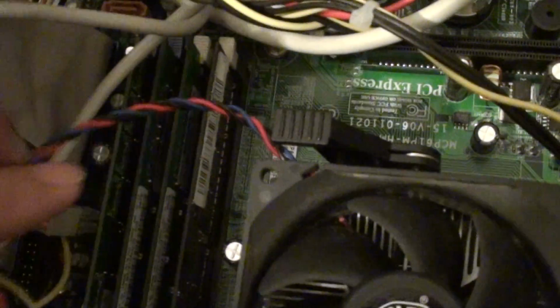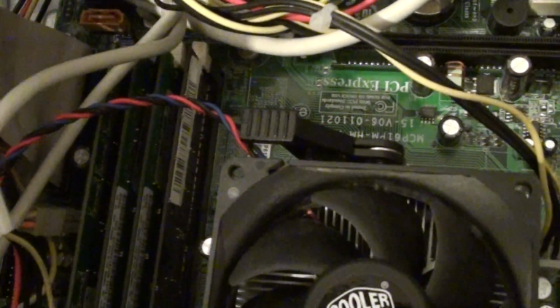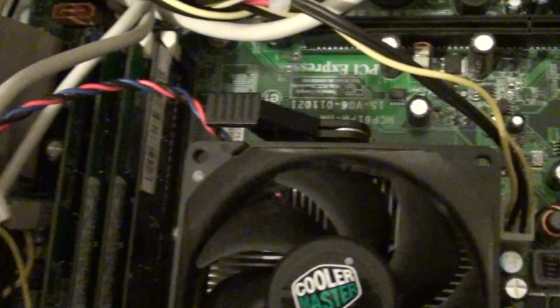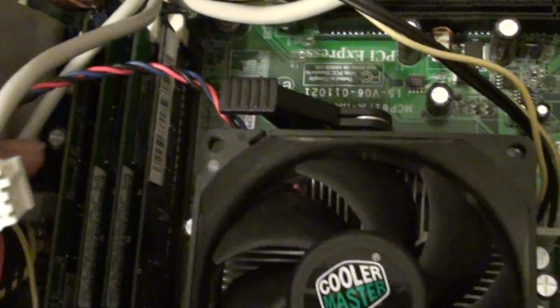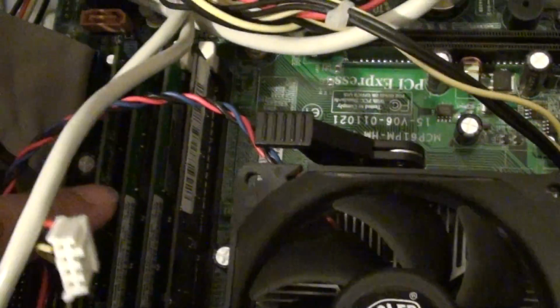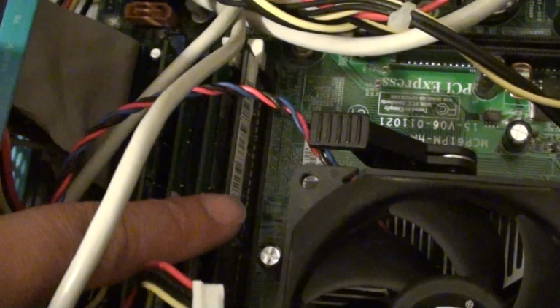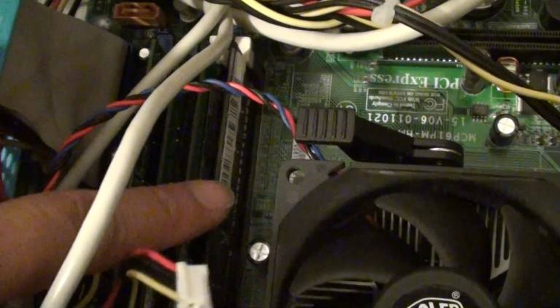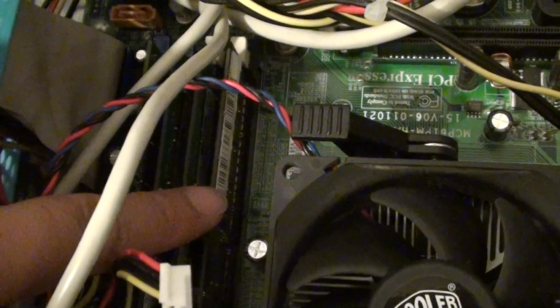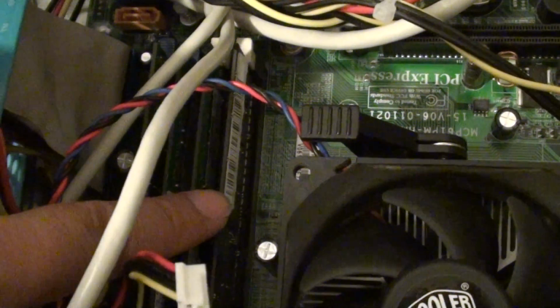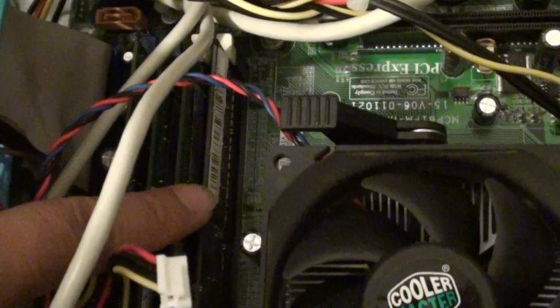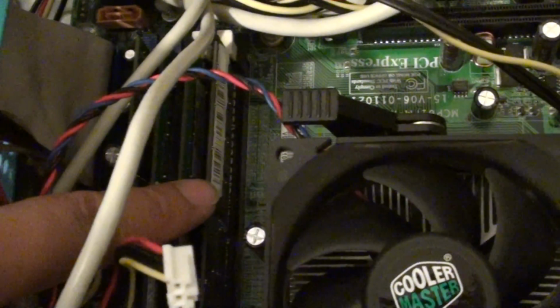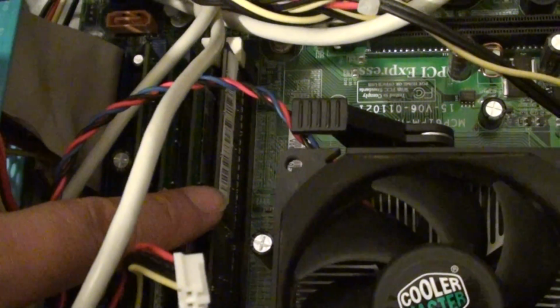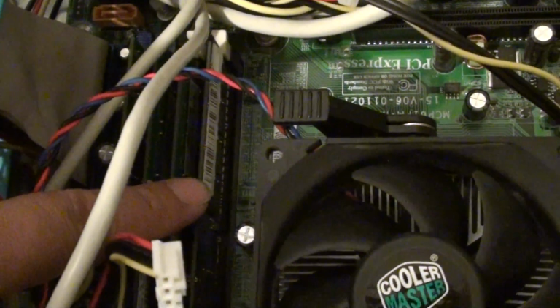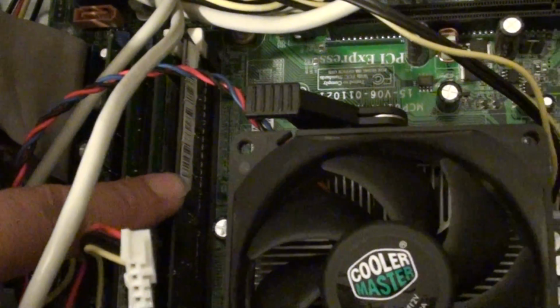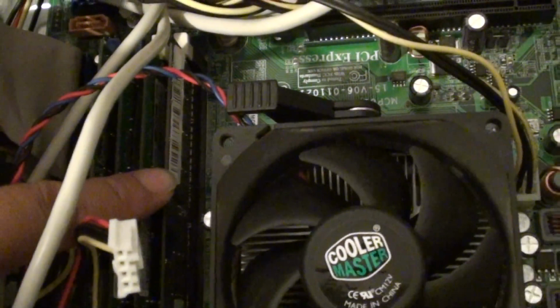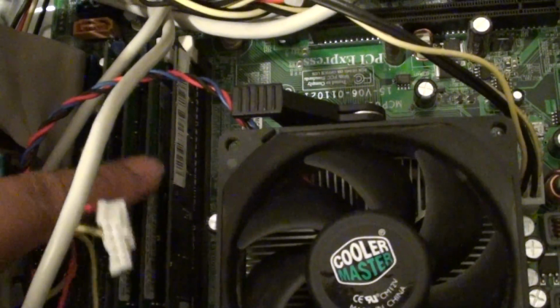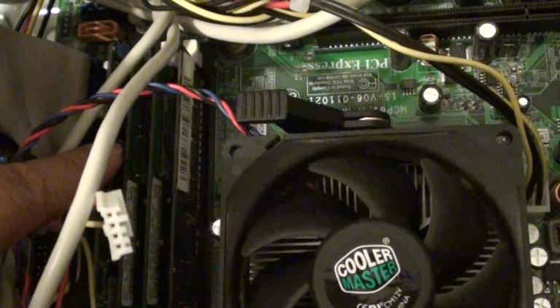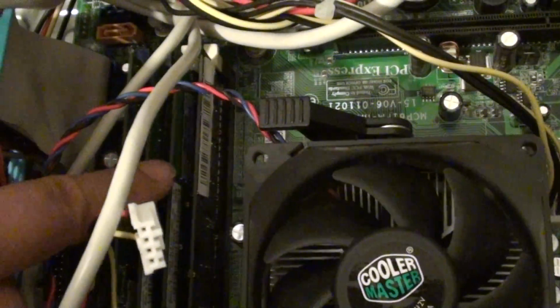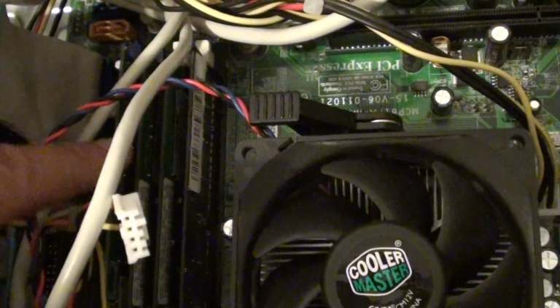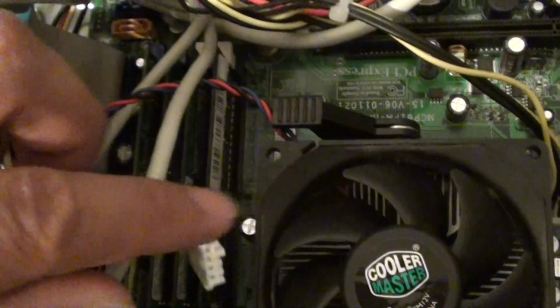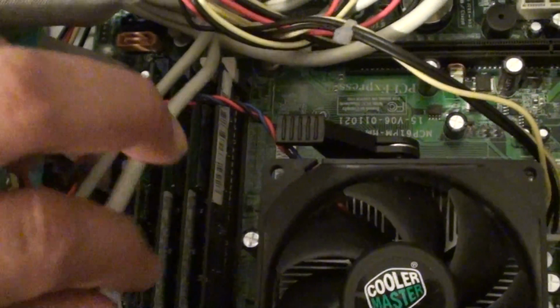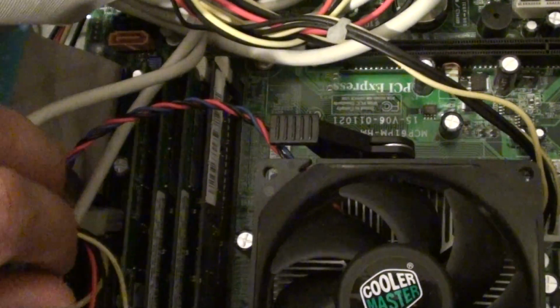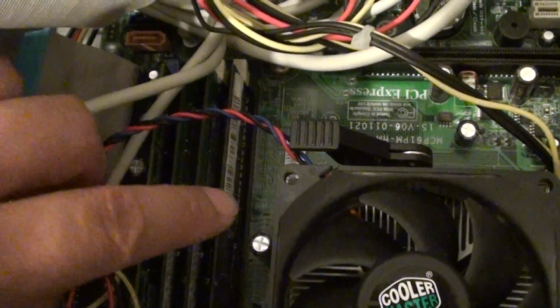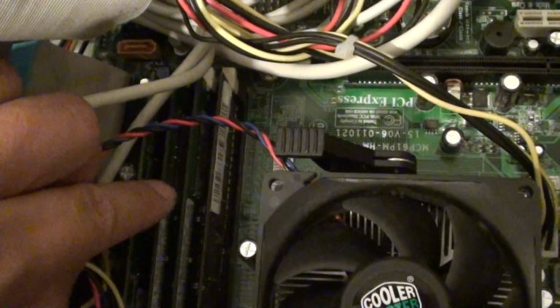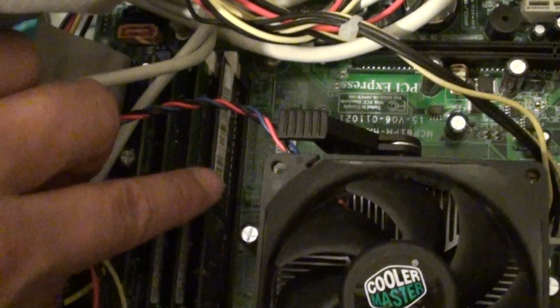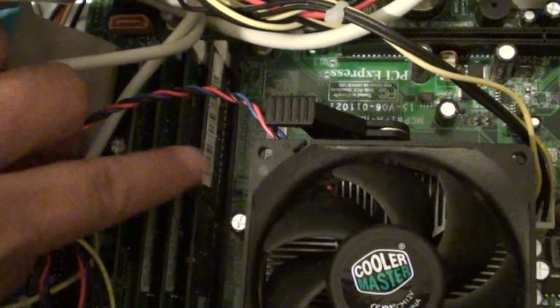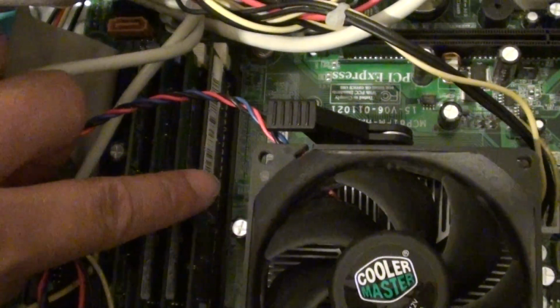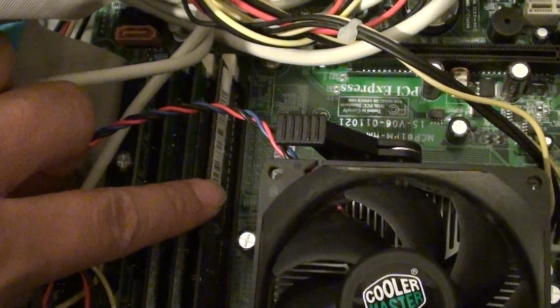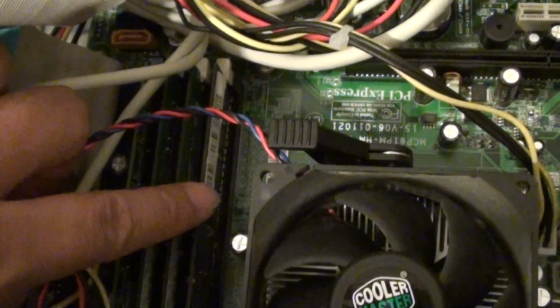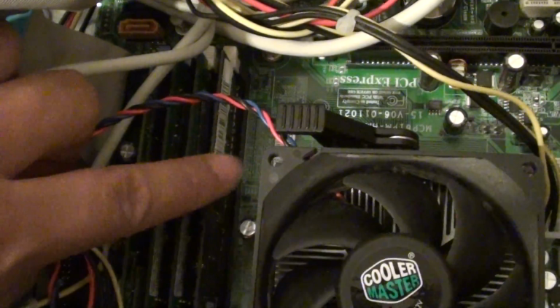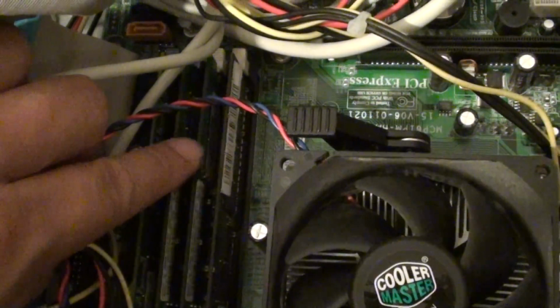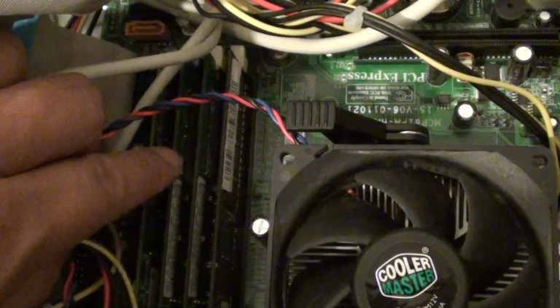You might even want to remove all the RAM sticks and use only one at a time to make sure that the other RAM modules are not faulty. This way you can eliminate the error and ensure the RAM is not the problem.